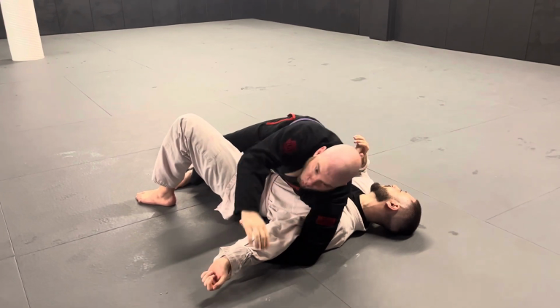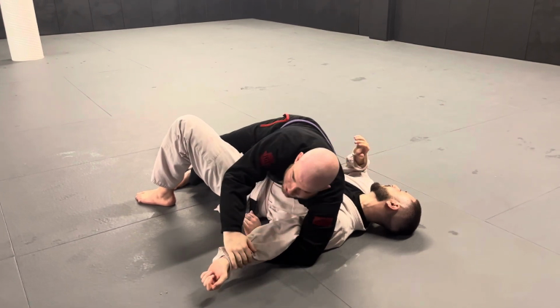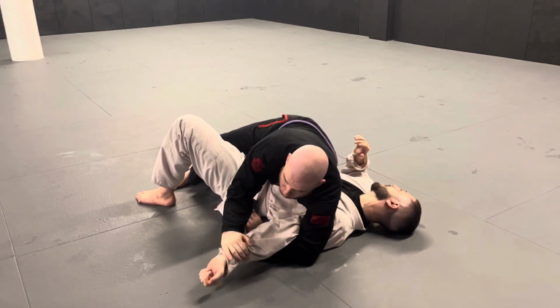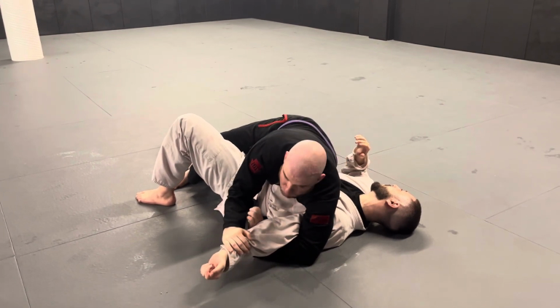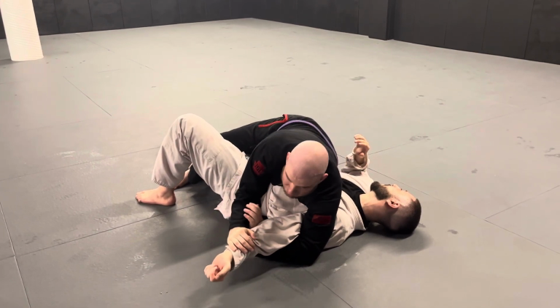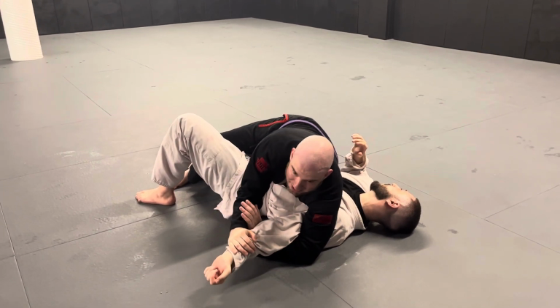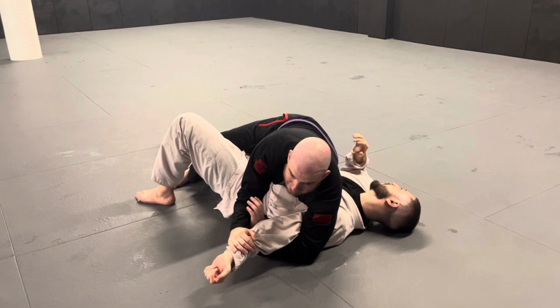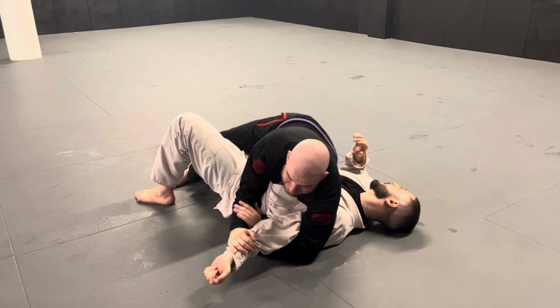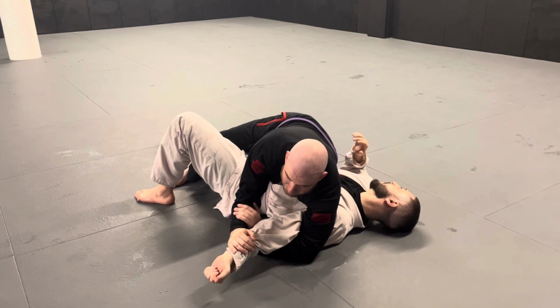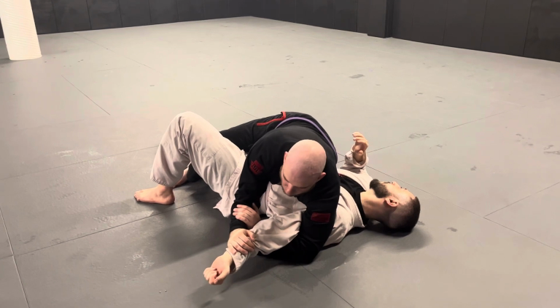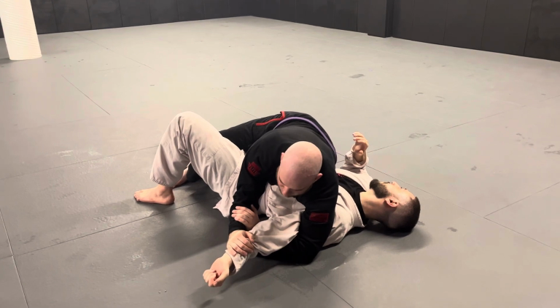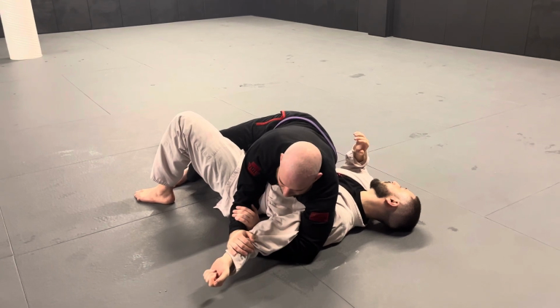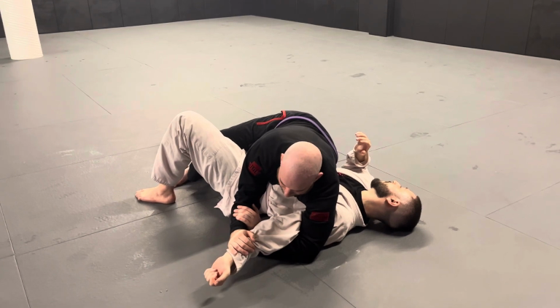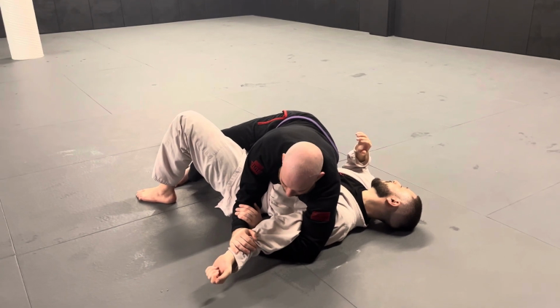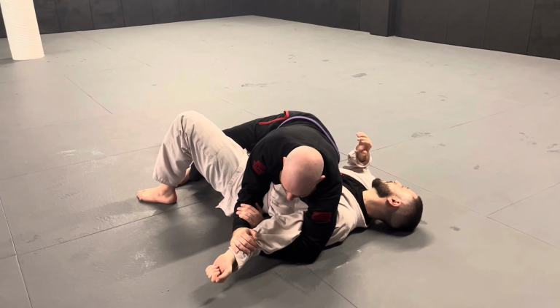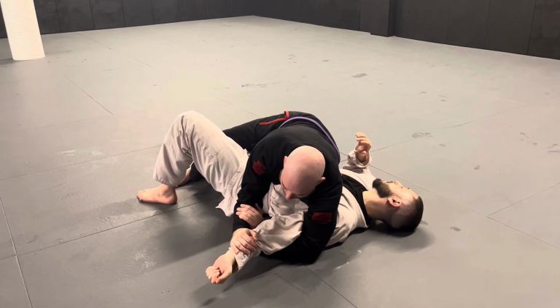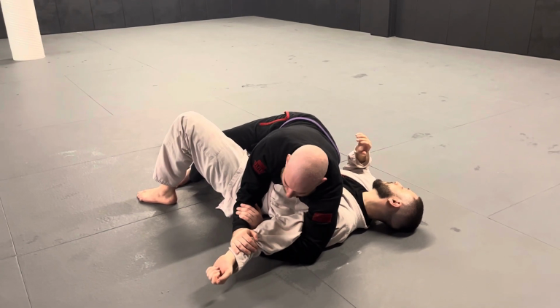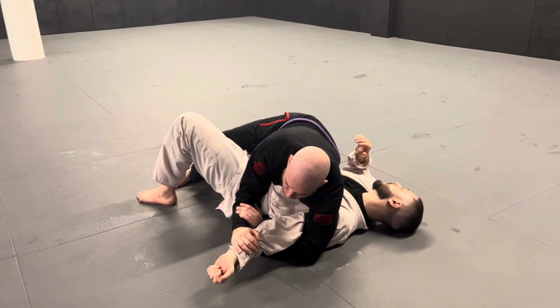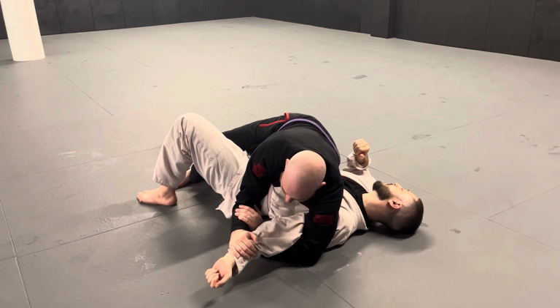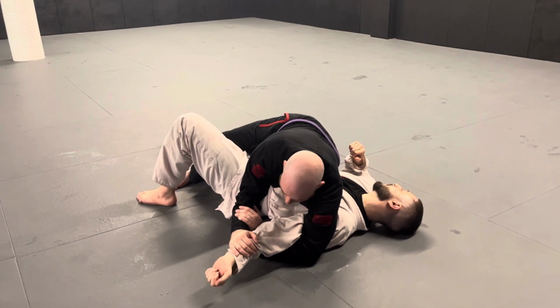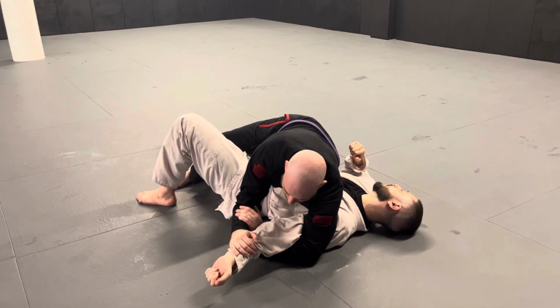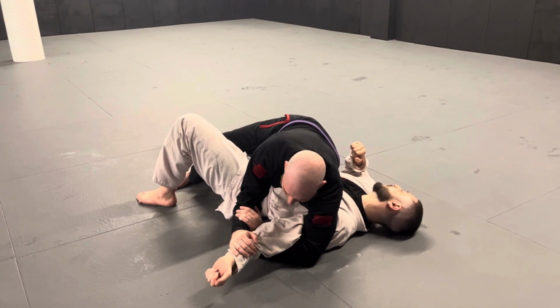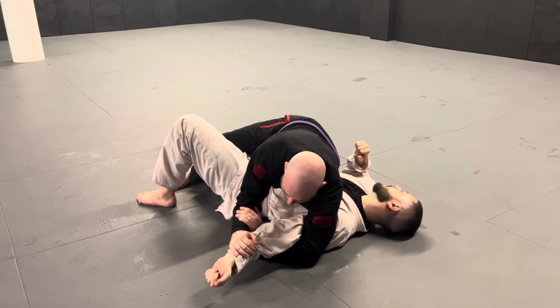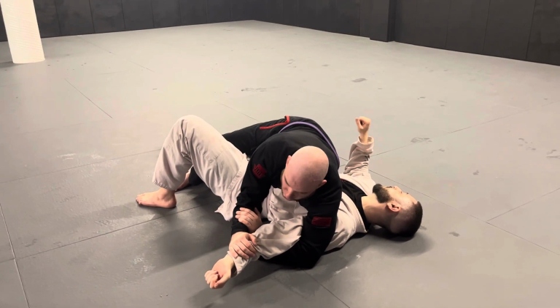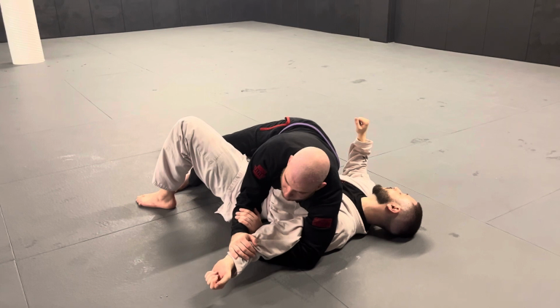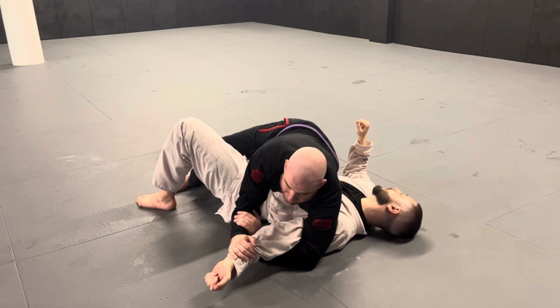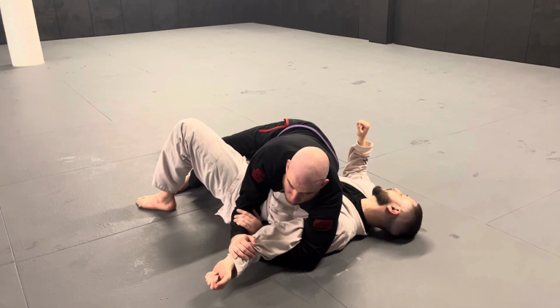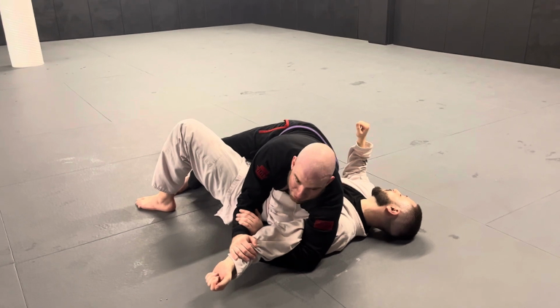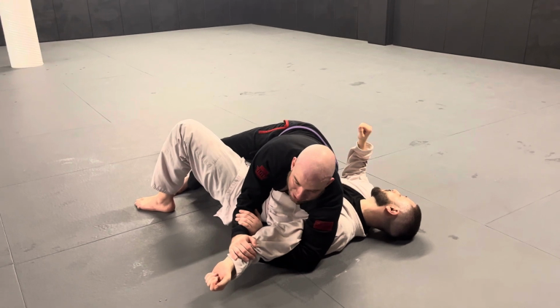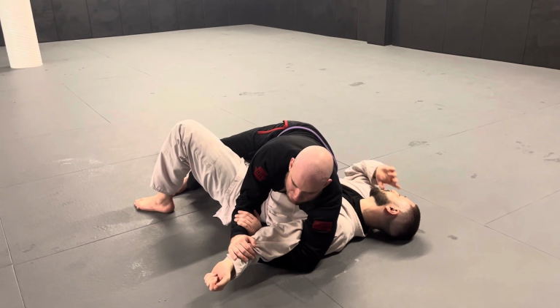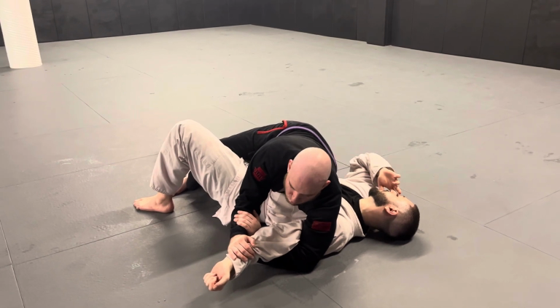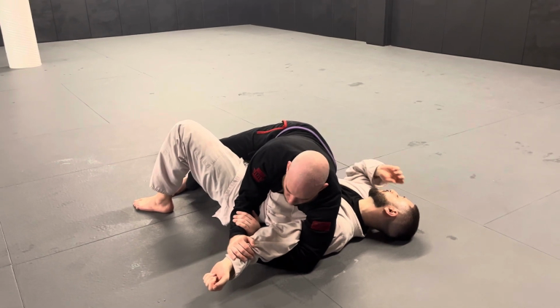Once his elbow is pointing up to the sky, that's how I know I've got the correct angle. From here, I'm going to push down on the wrist and push up on the elbow, and I'm going to get my tap right away.